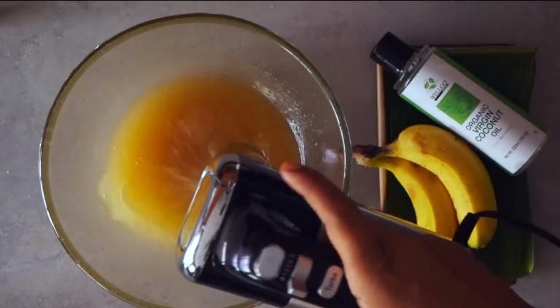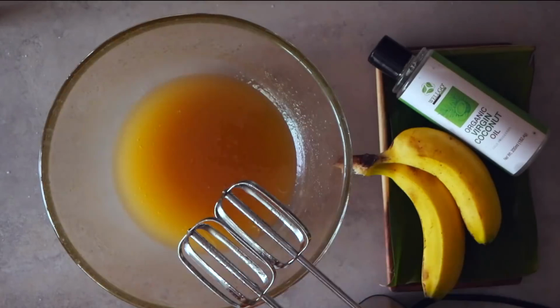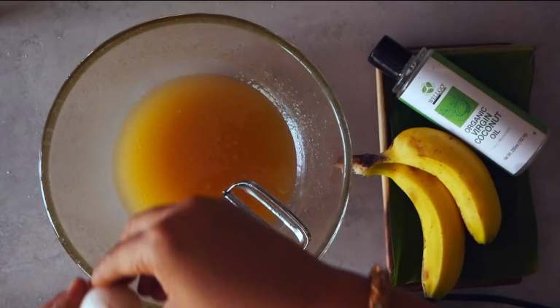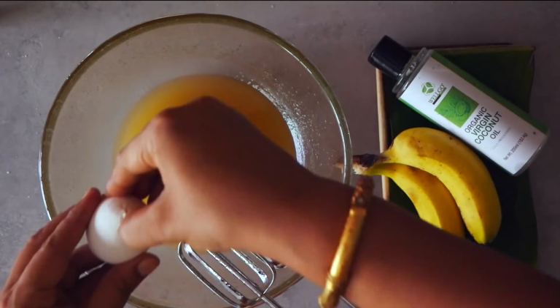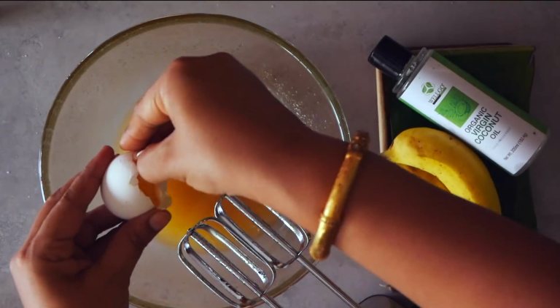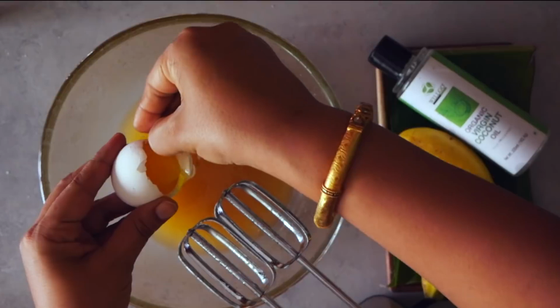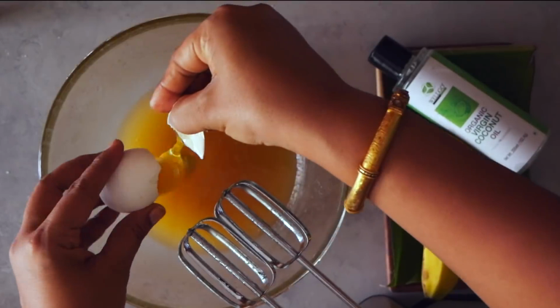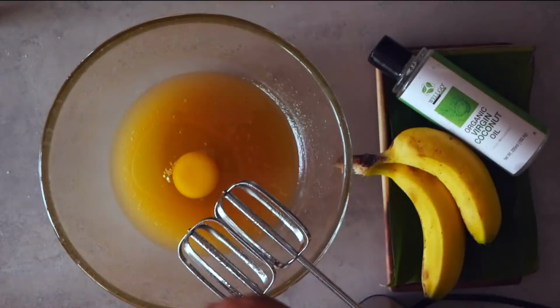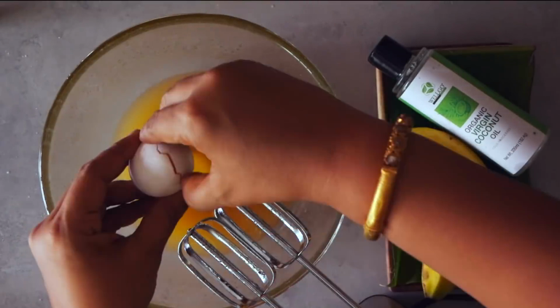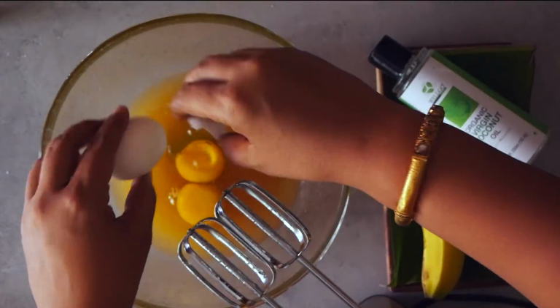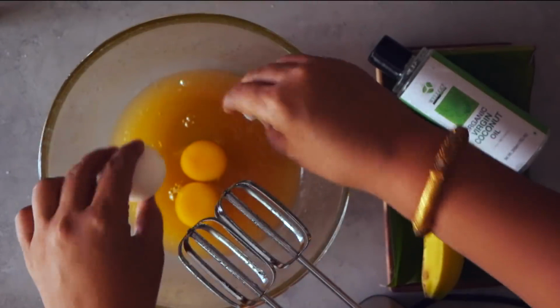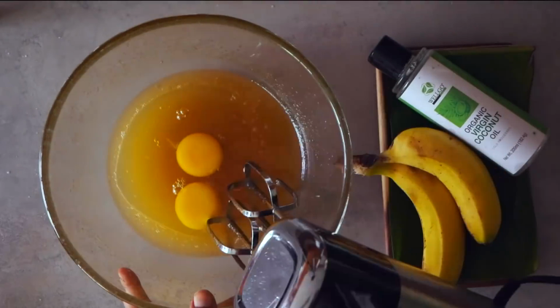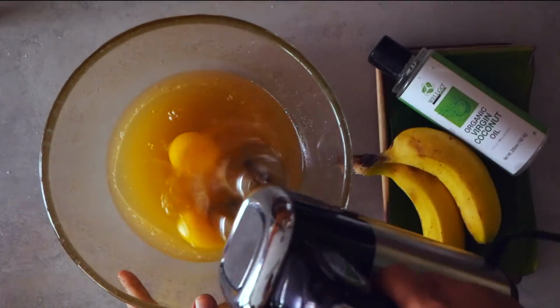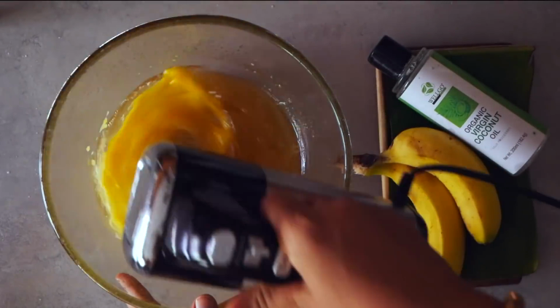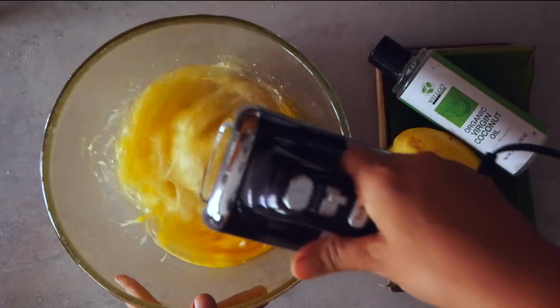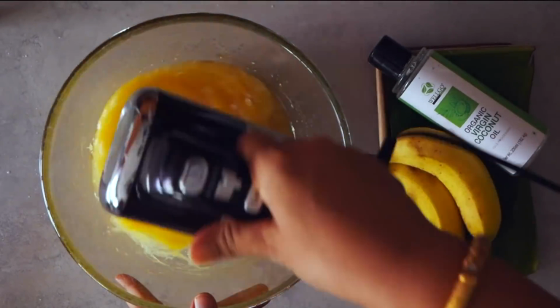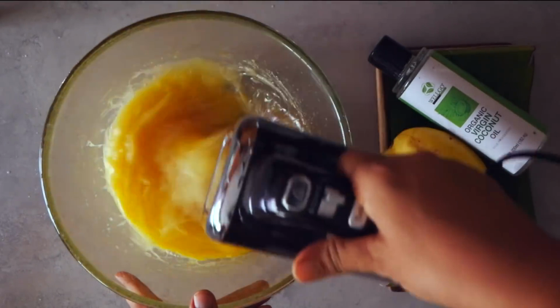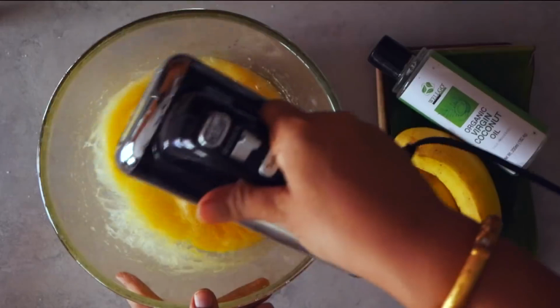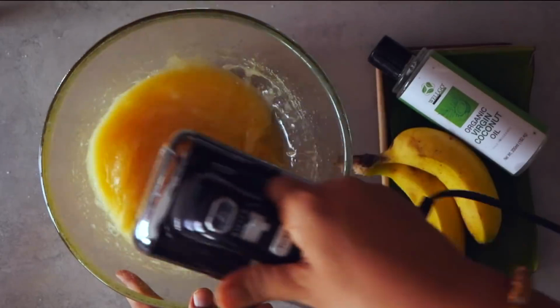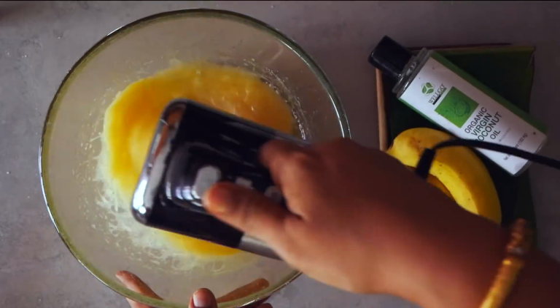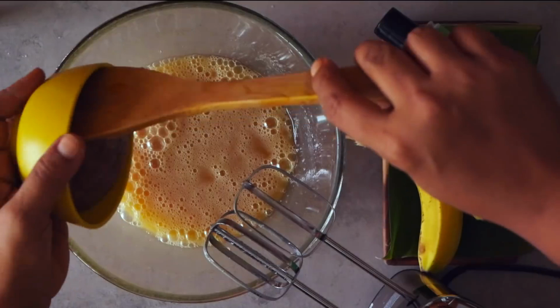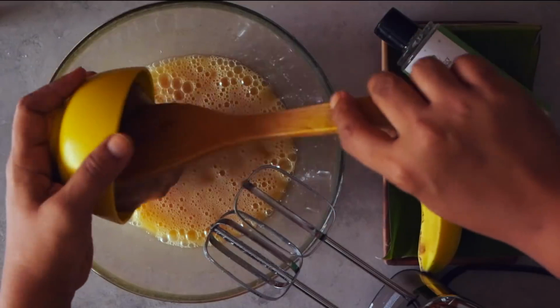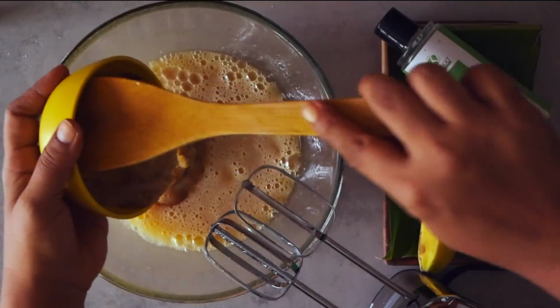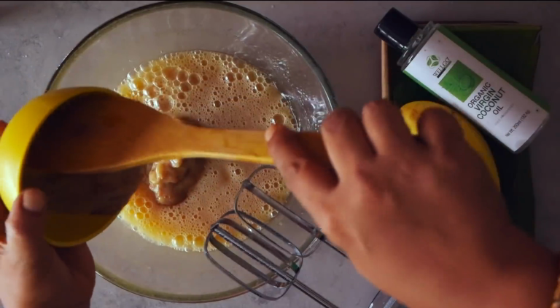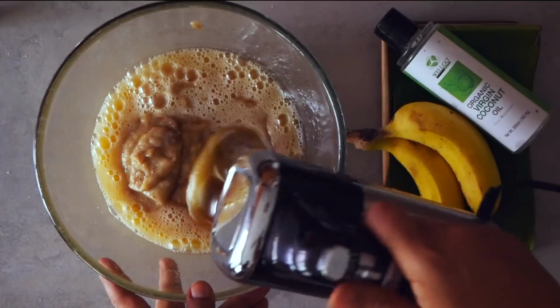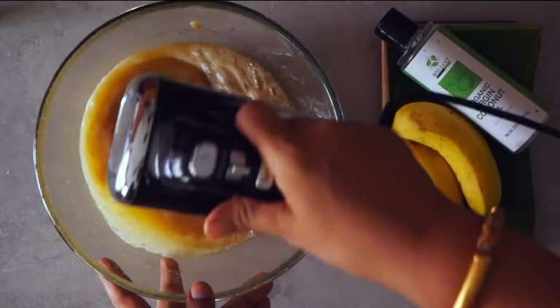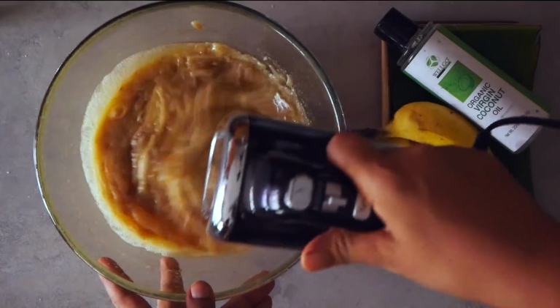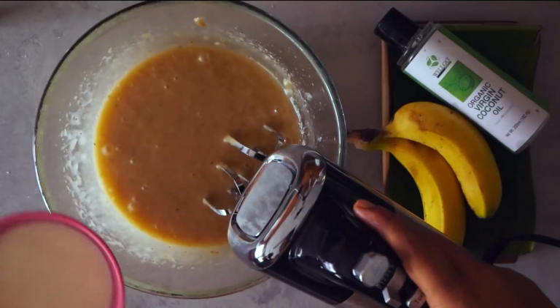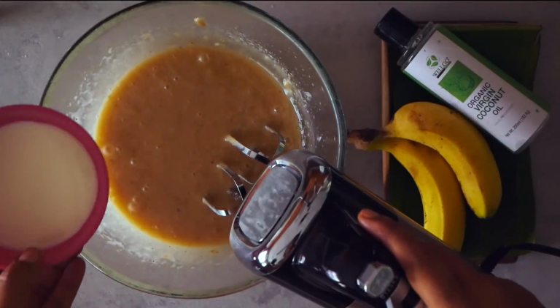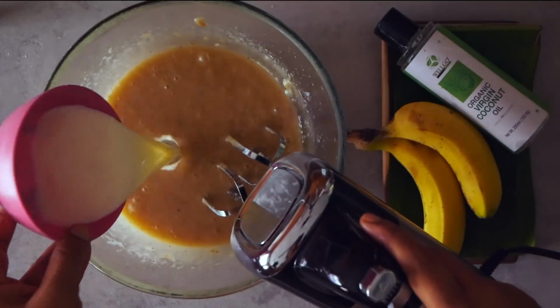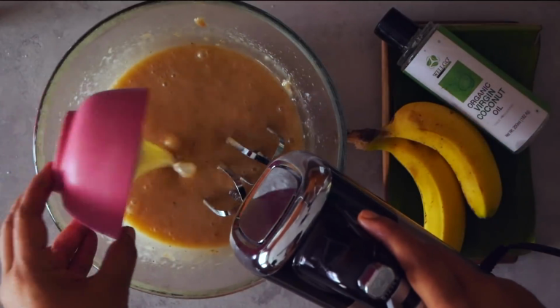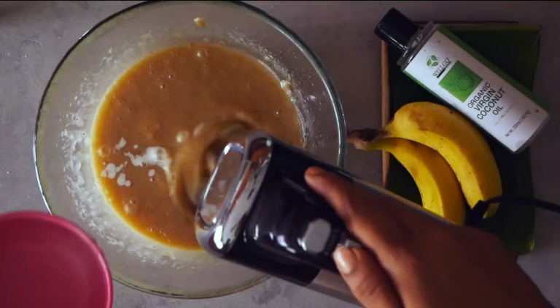We first whisk together the oil and honey. We add eggs and milk and whisk them all together nicely so that we don't see the individual components. Then we add baking soda, the mashed banana, salt, vanilla, and cinnamon.